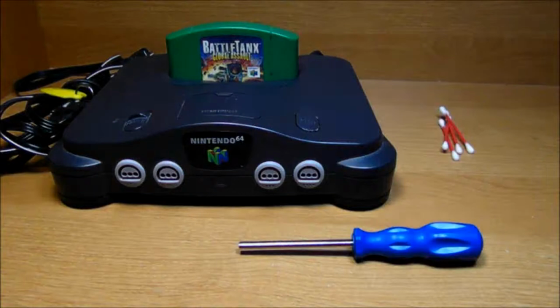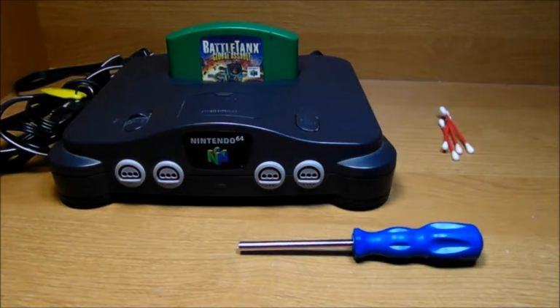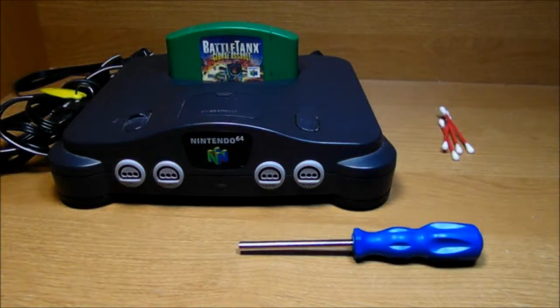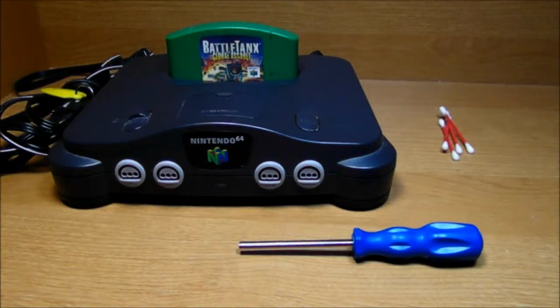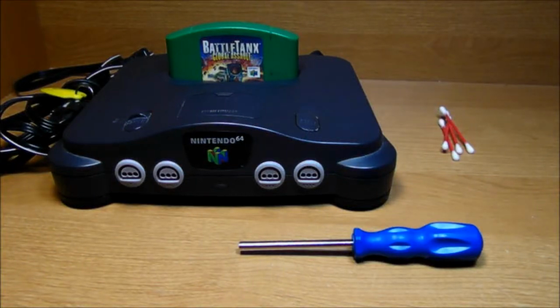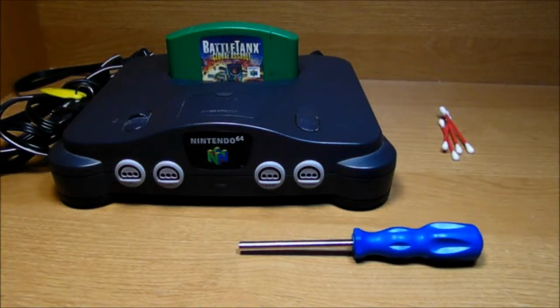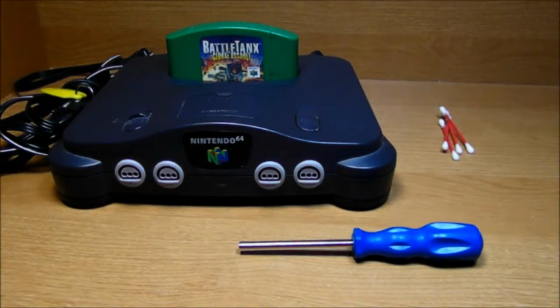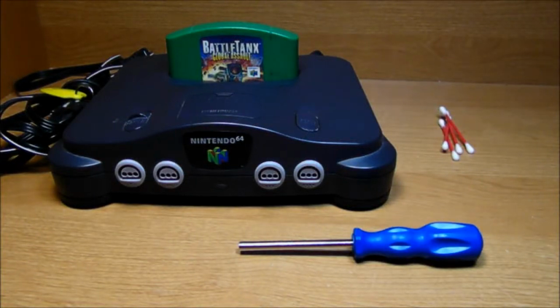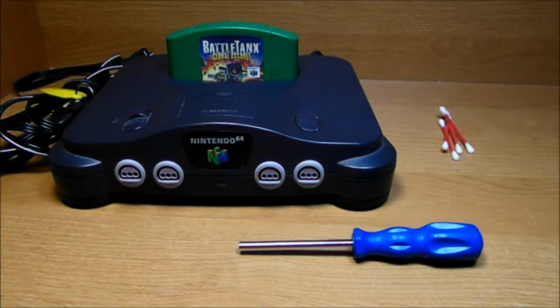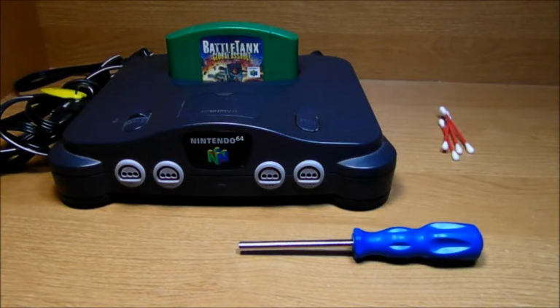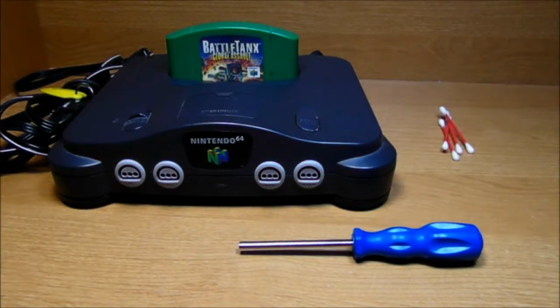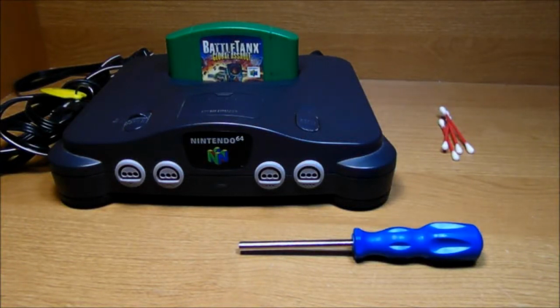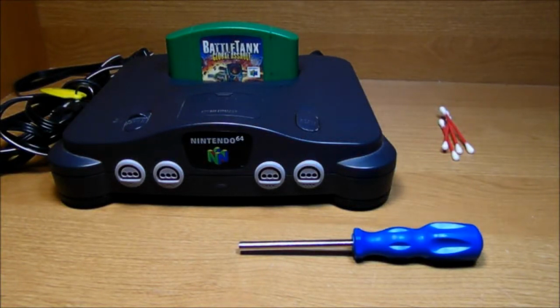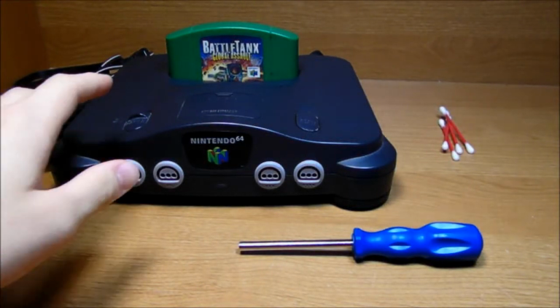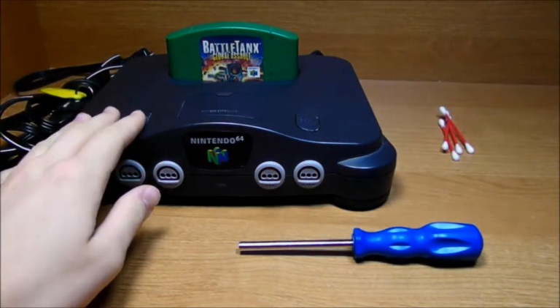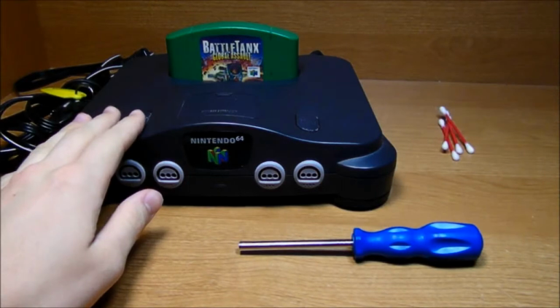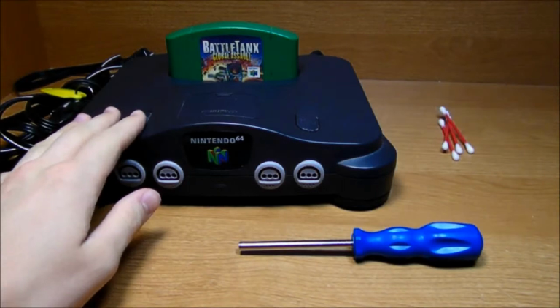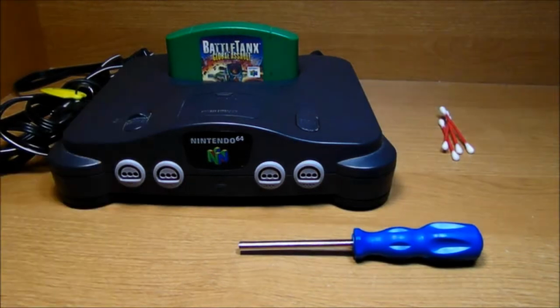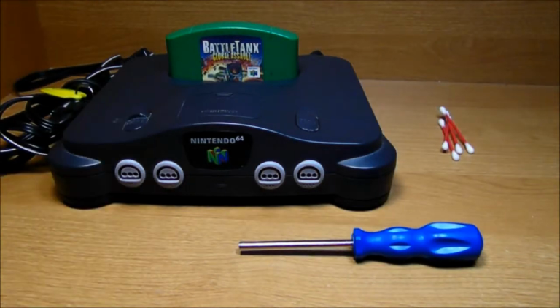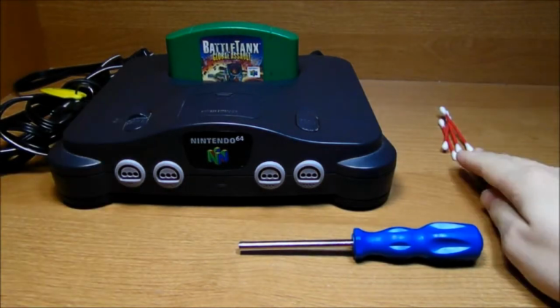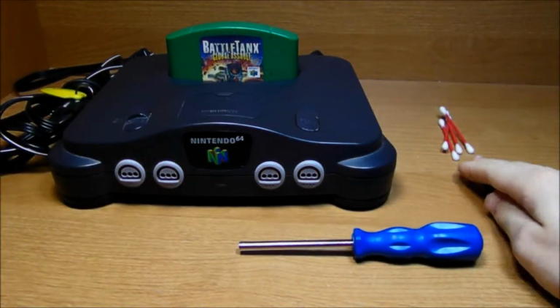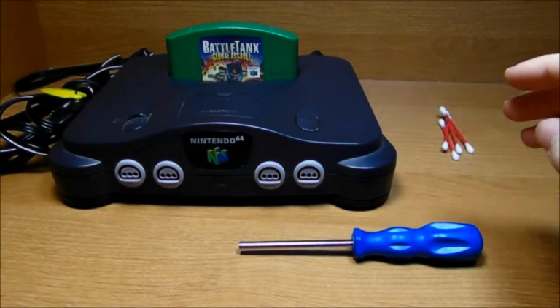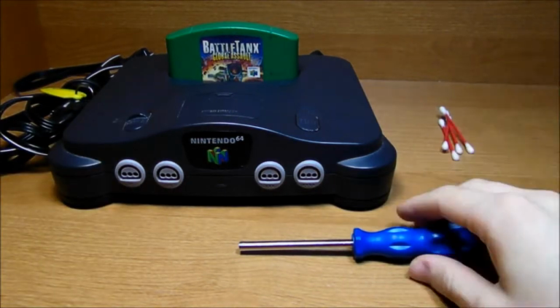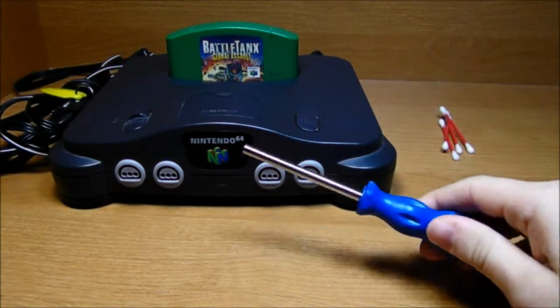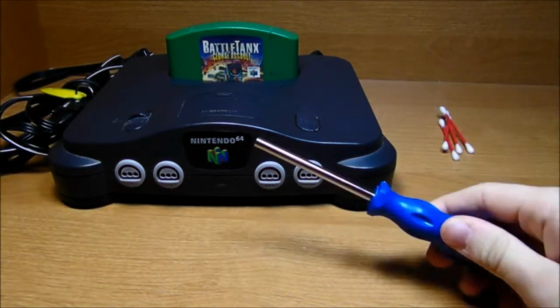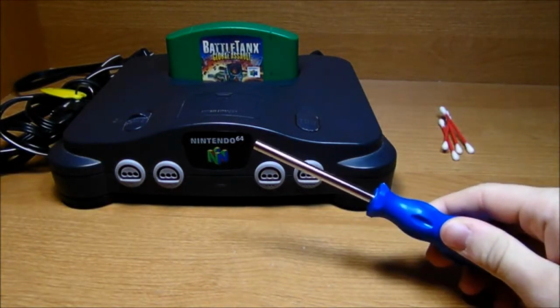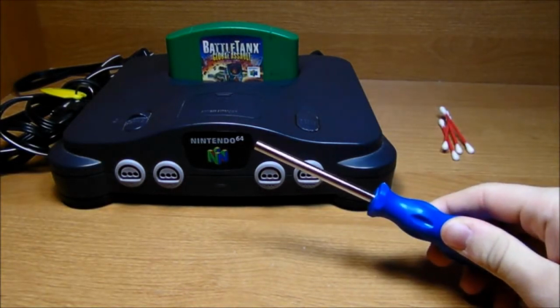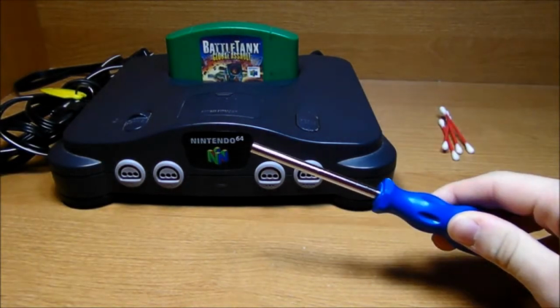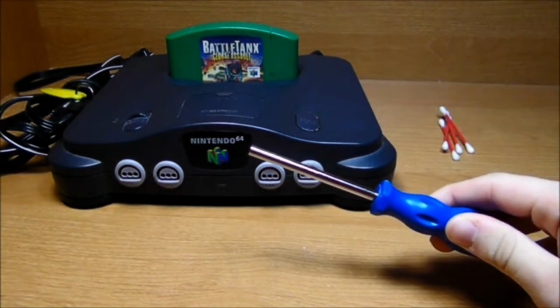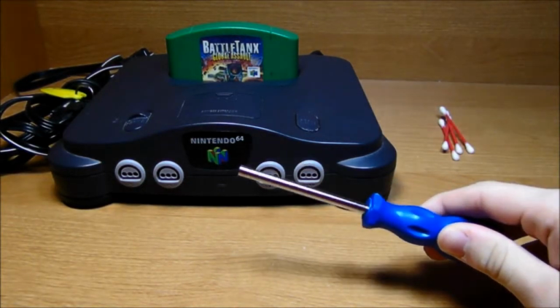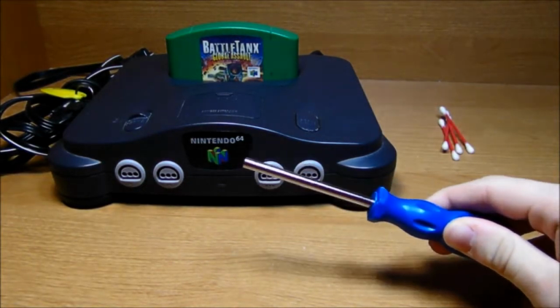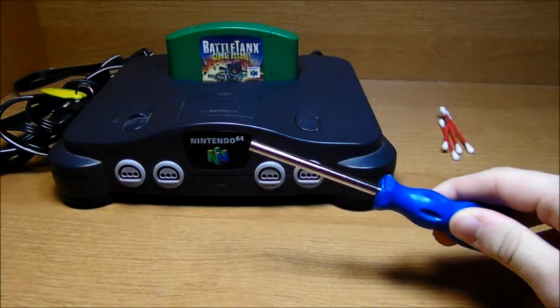How to take apart and clean a Nintendo 64. To do this, you're gonna need a Nintendo 64, some Q-tips, and a special Nintendo screwdriver. You can get this in the link below.